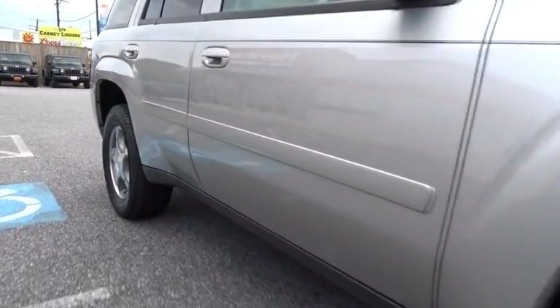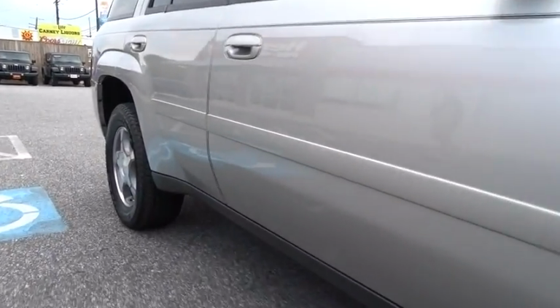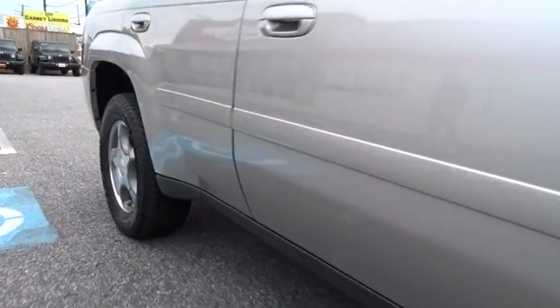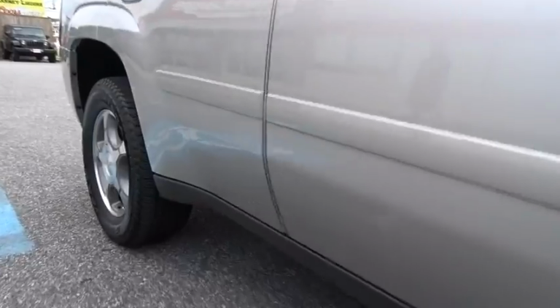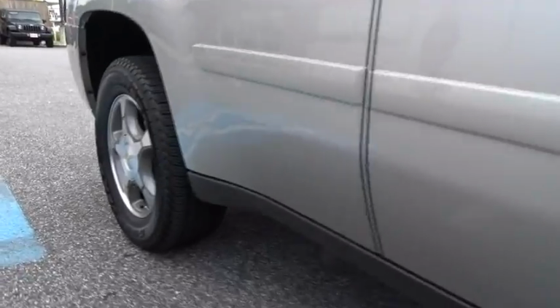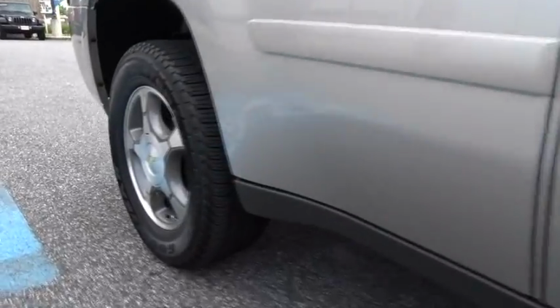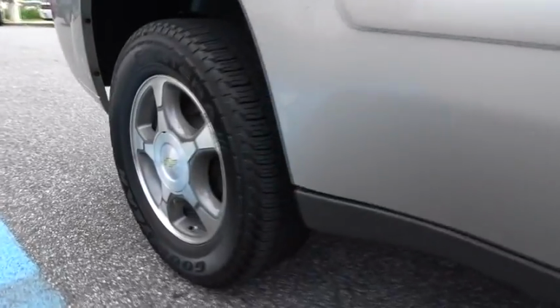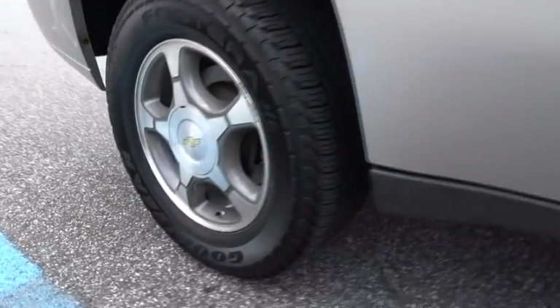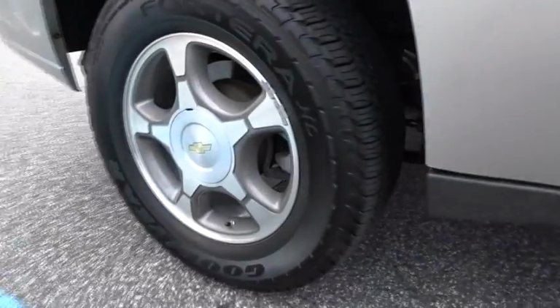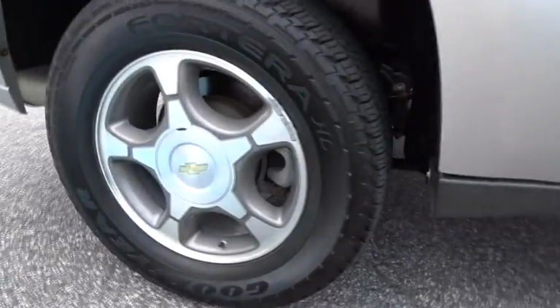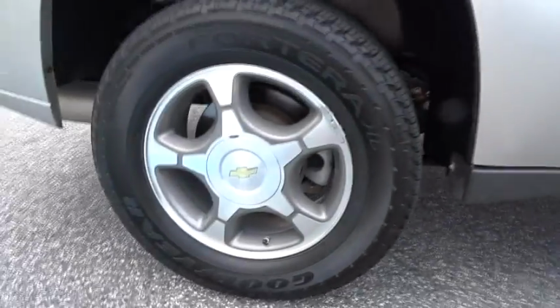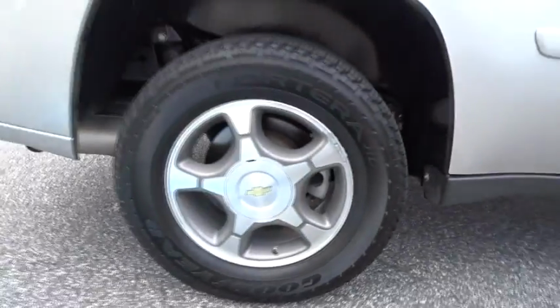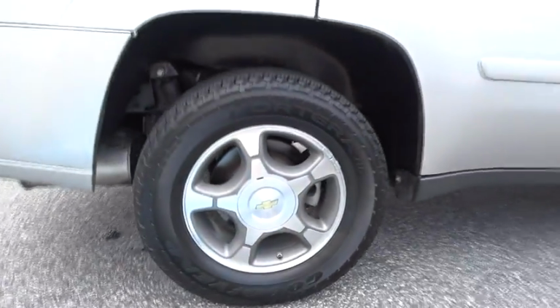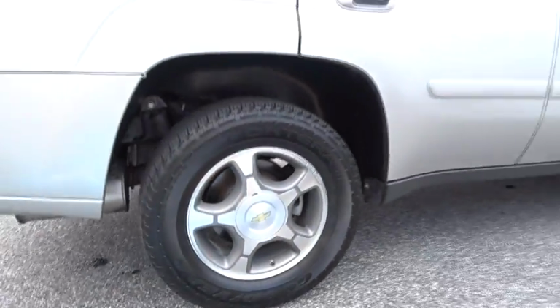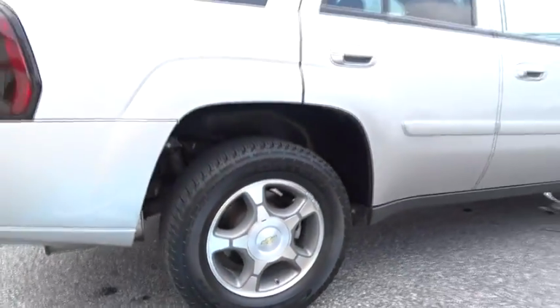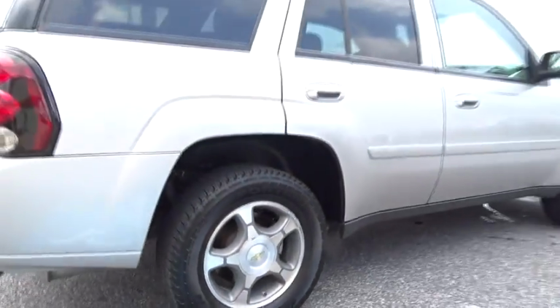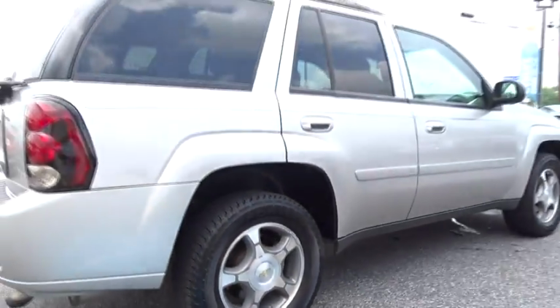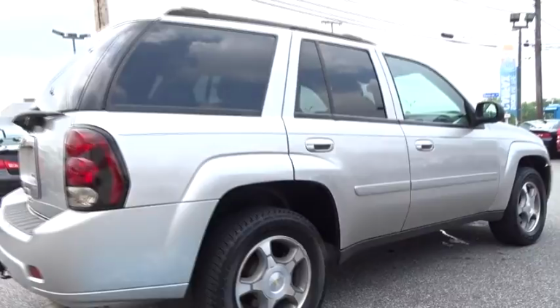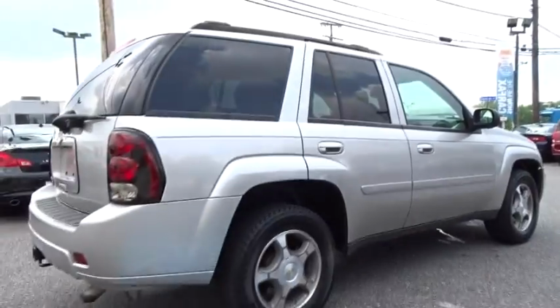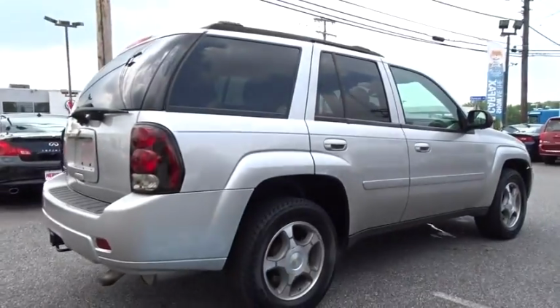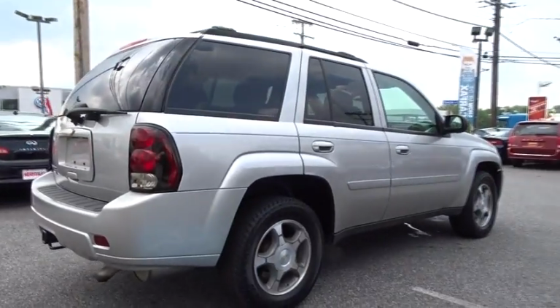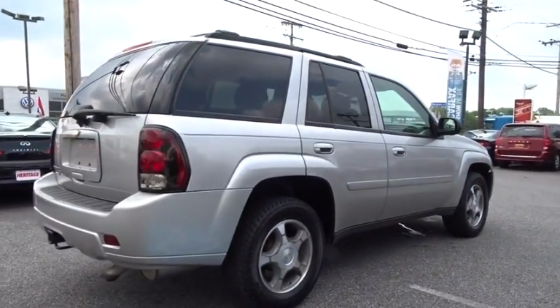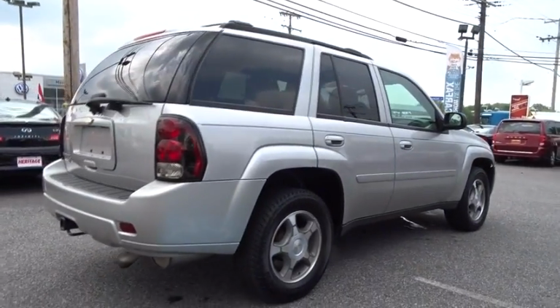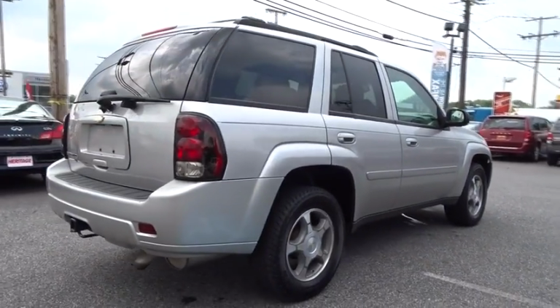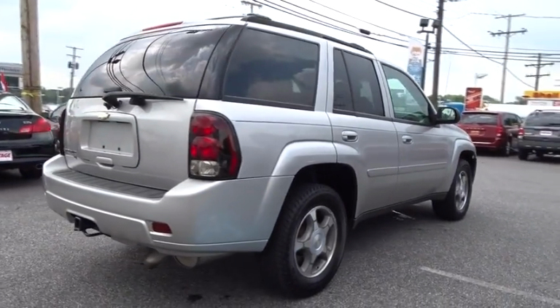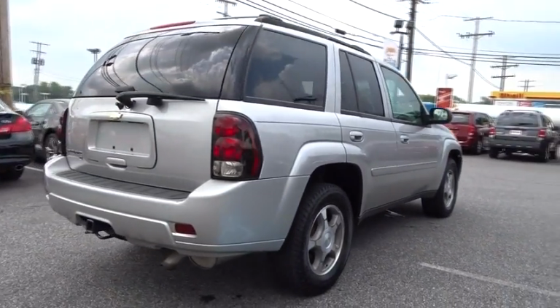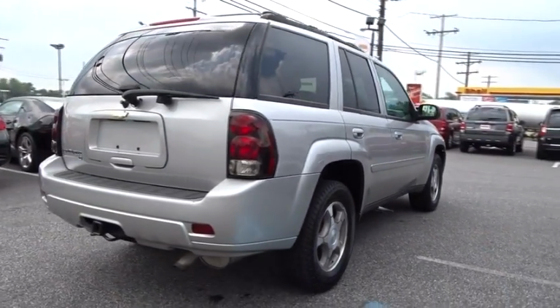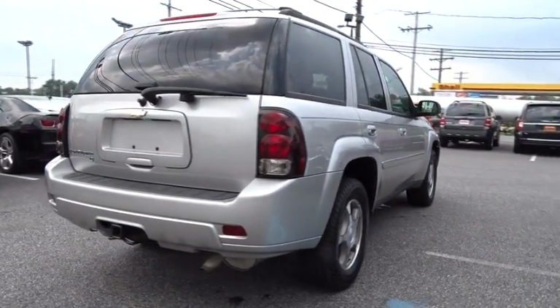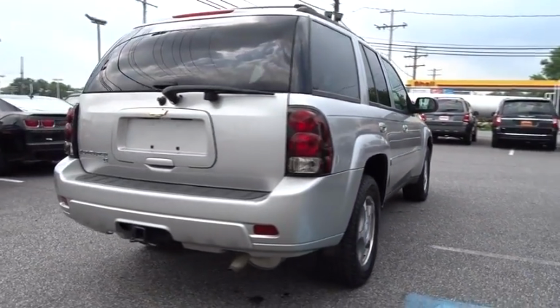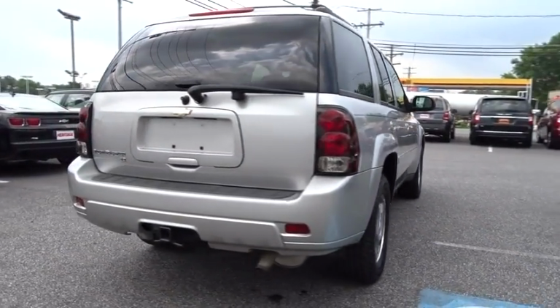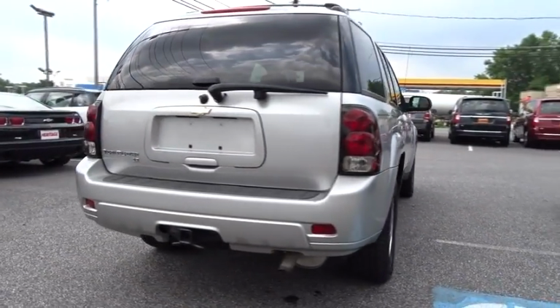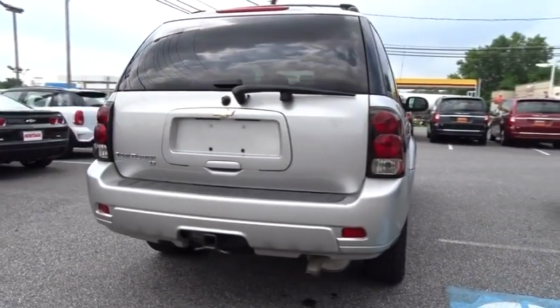This vehicle has less than 95,000 miles. Here are some of this vehicle's great options: Bose Sound System, four-wheel drive, sun and sound package.